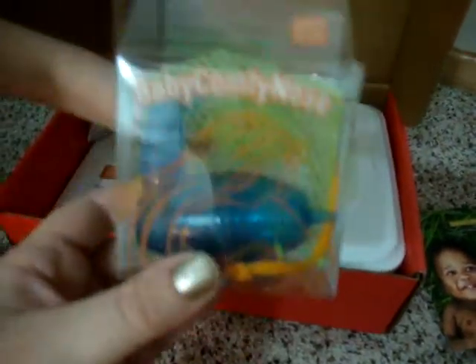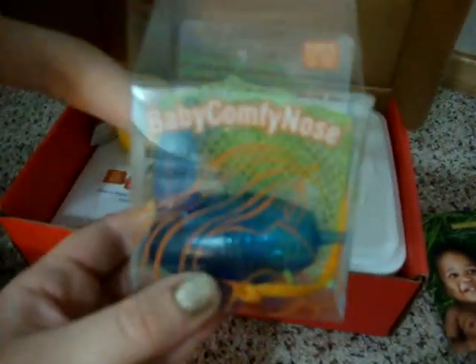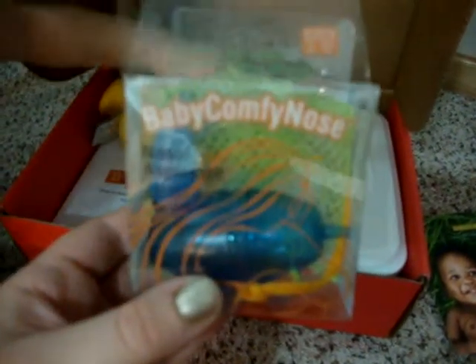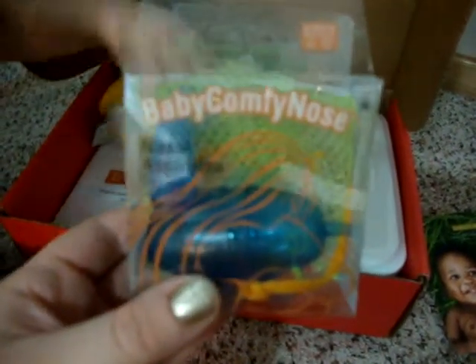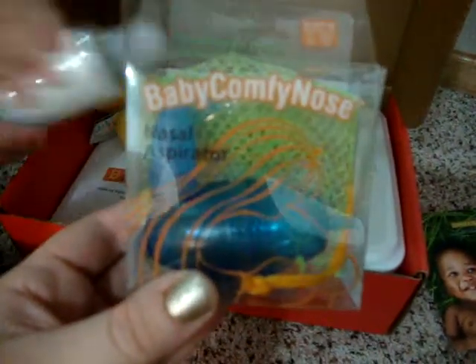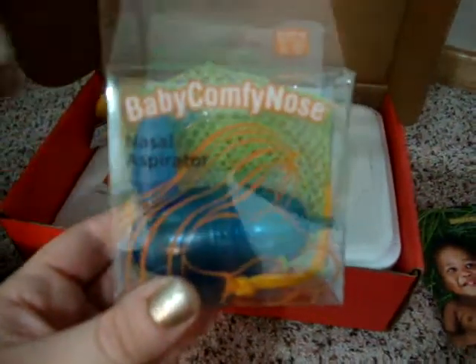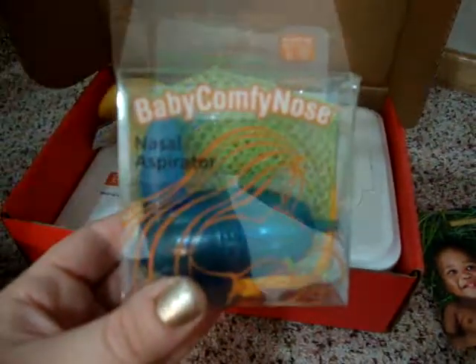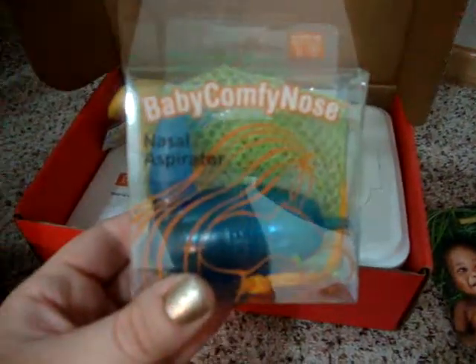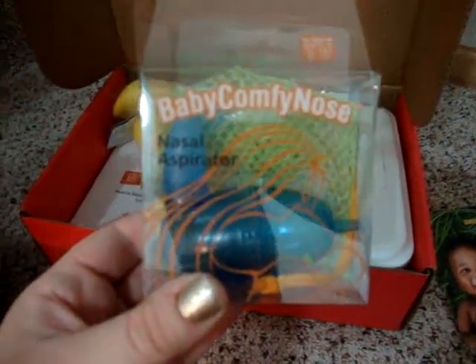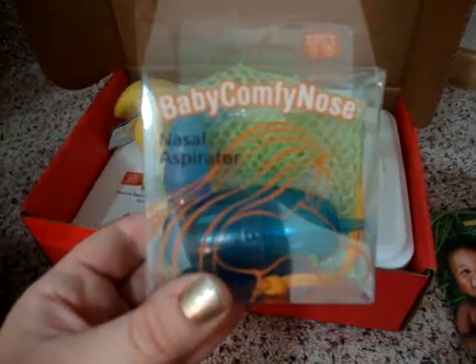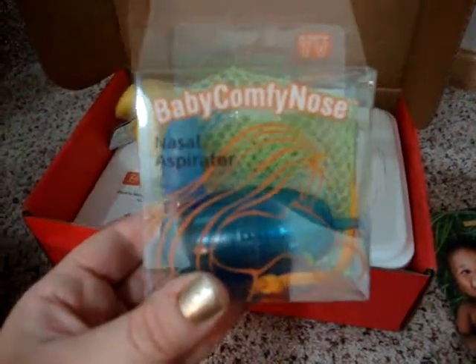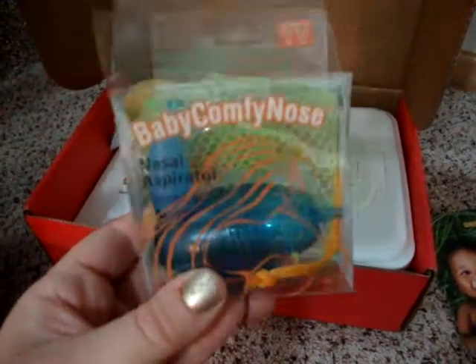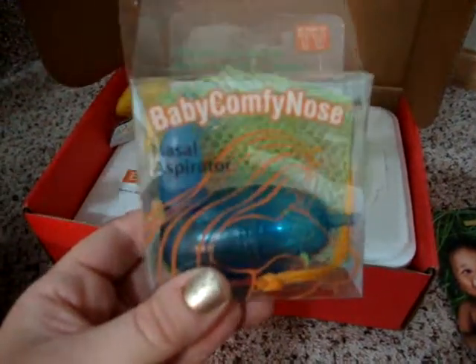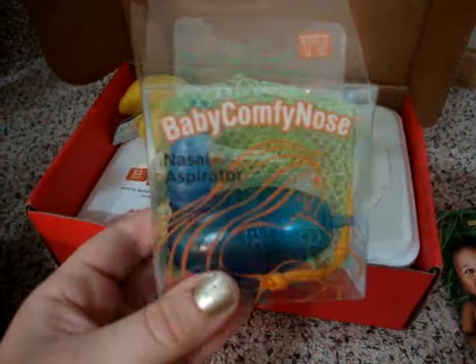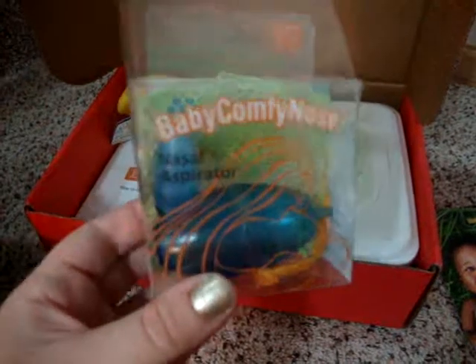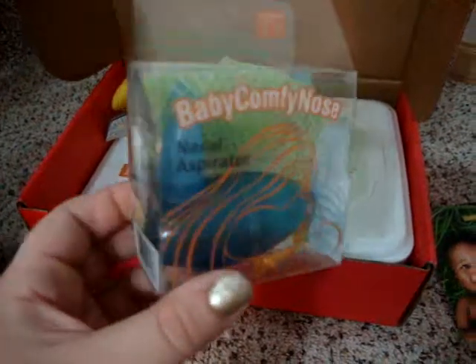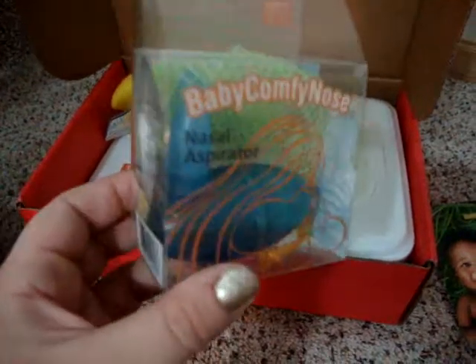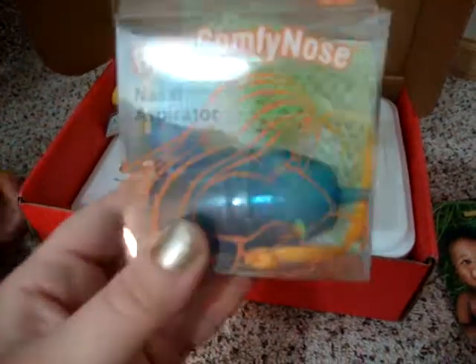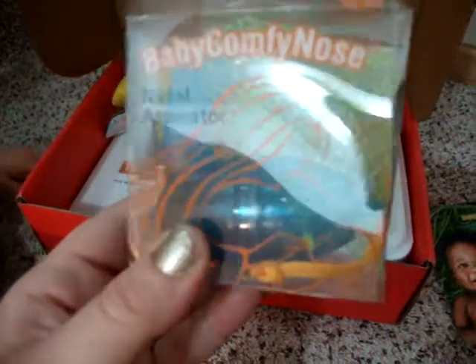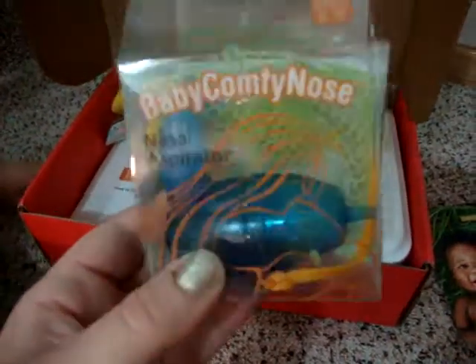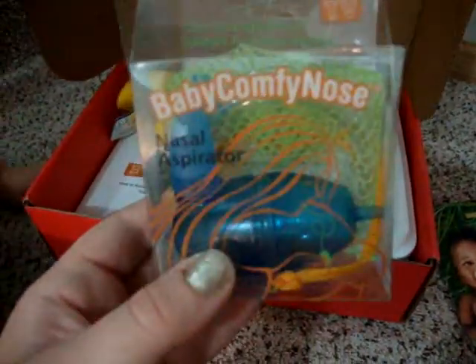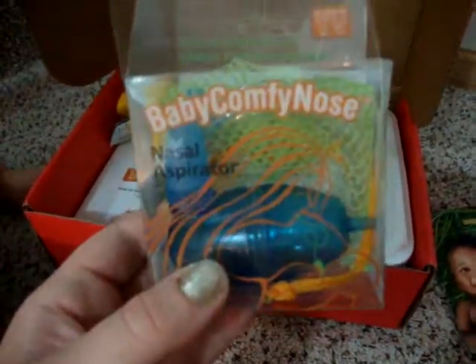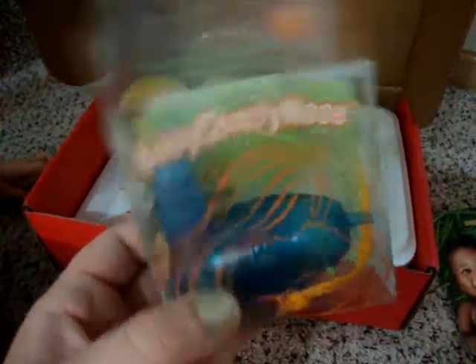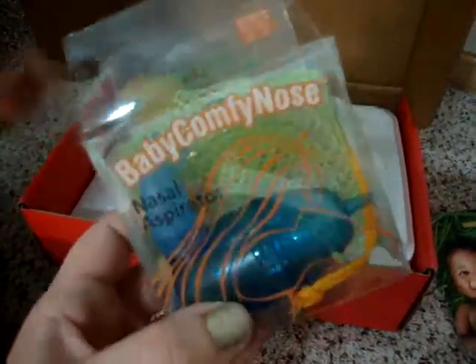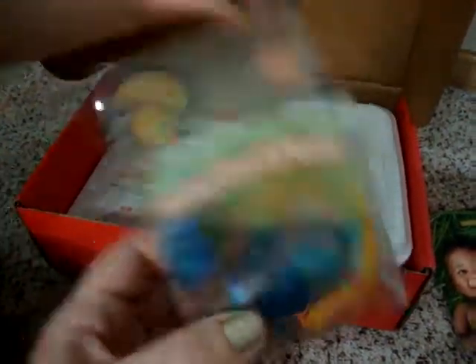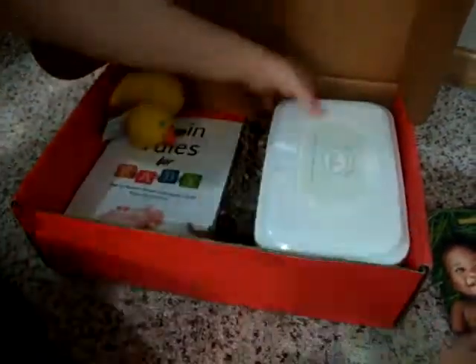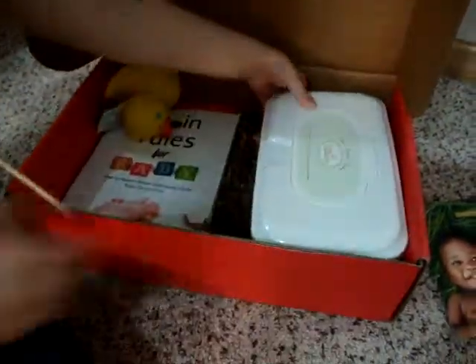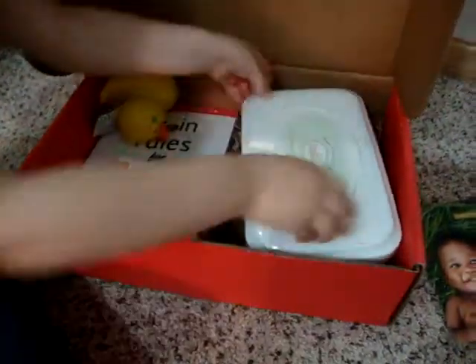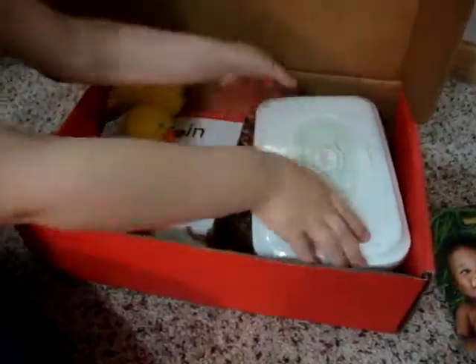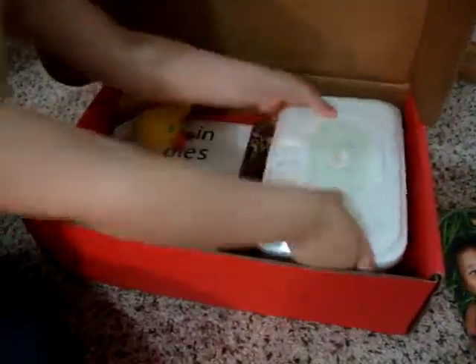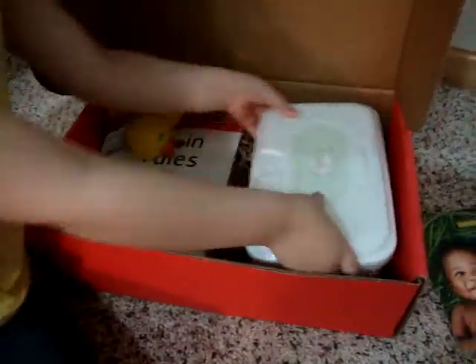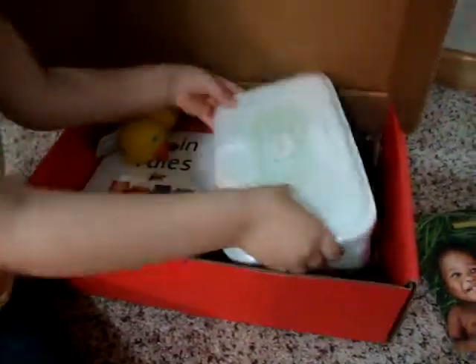Baby Comfy Nose — a nasal aspirator. This is pretty interesting. I'm hoping I won't have to use that any time soon.